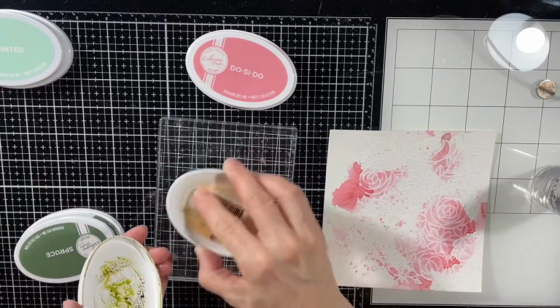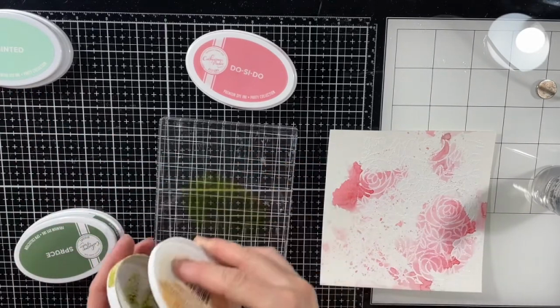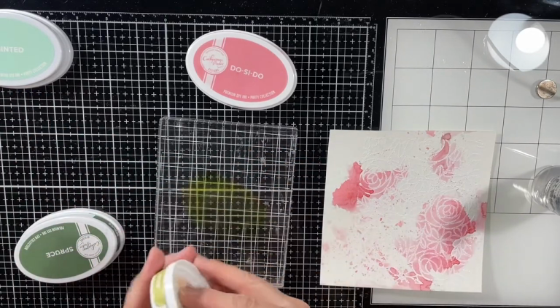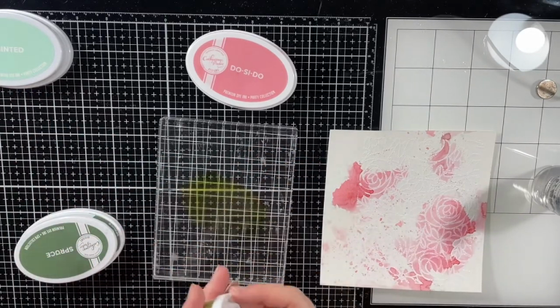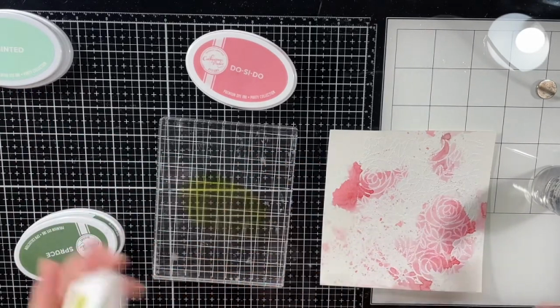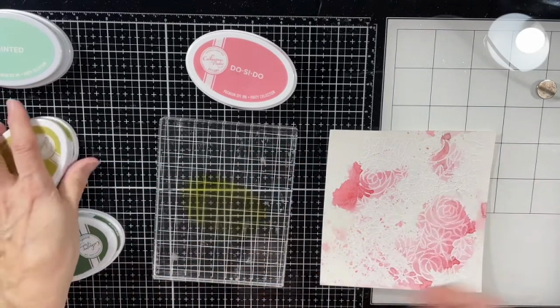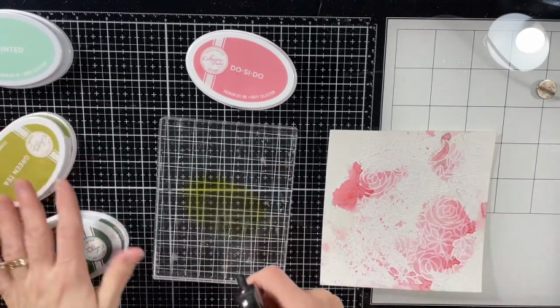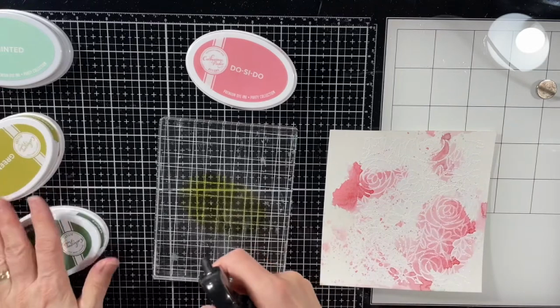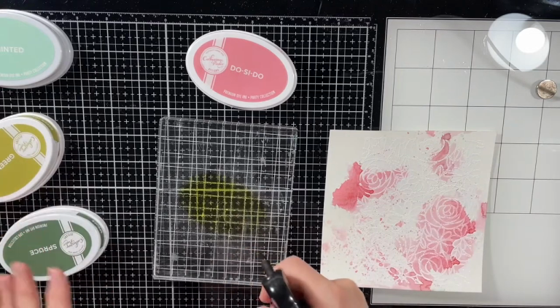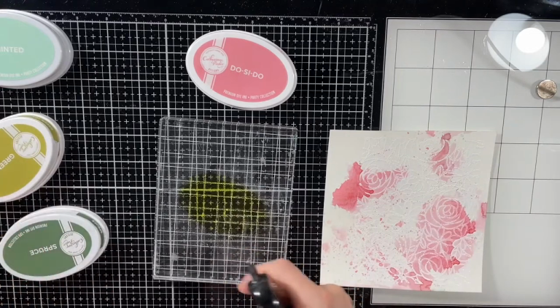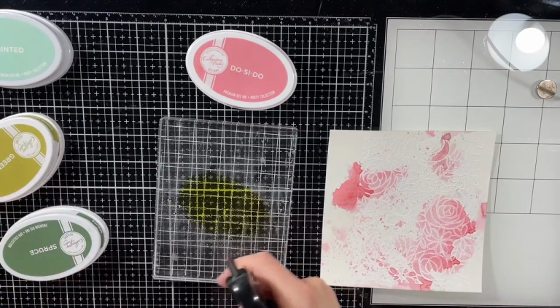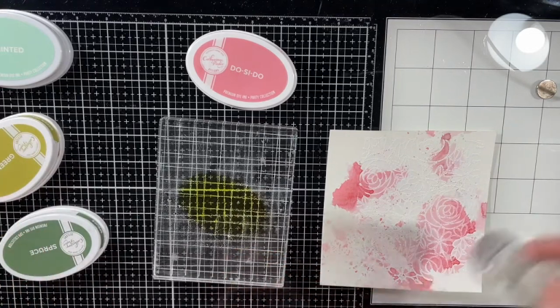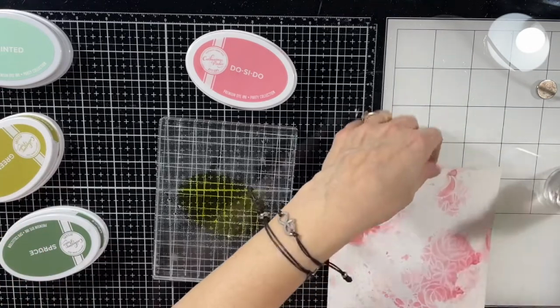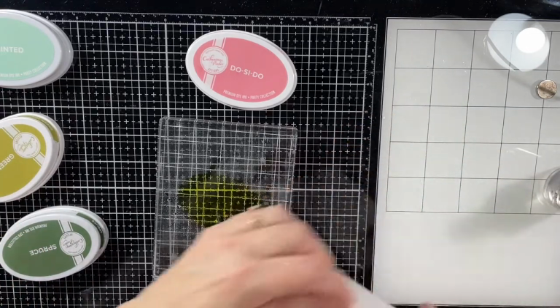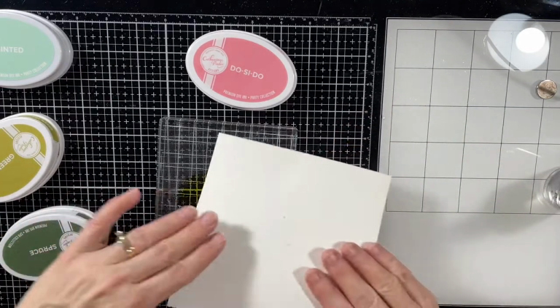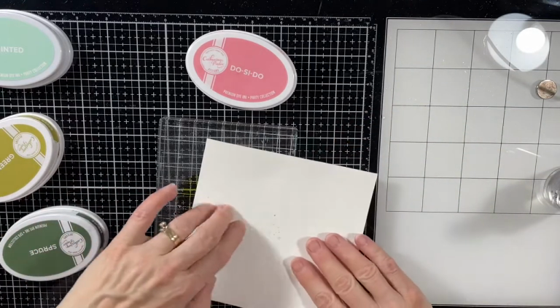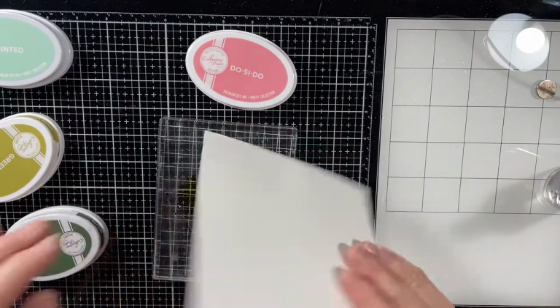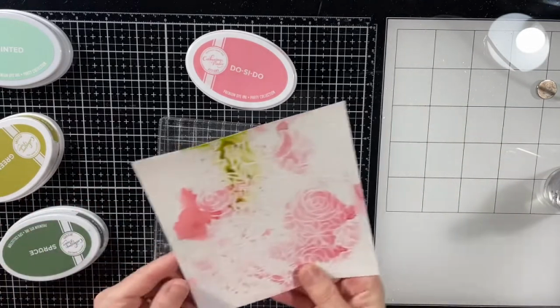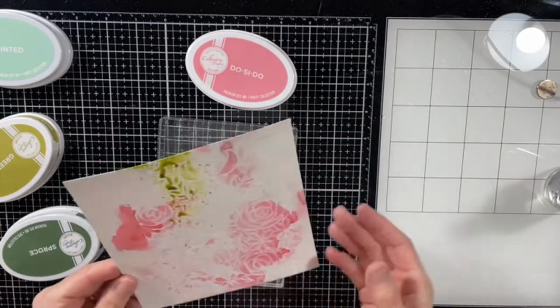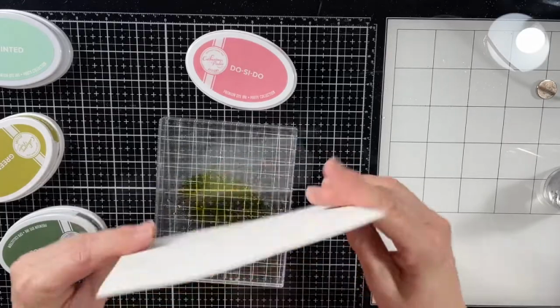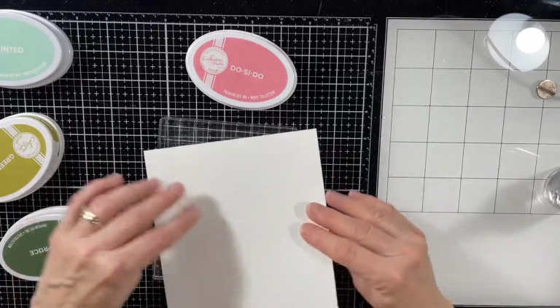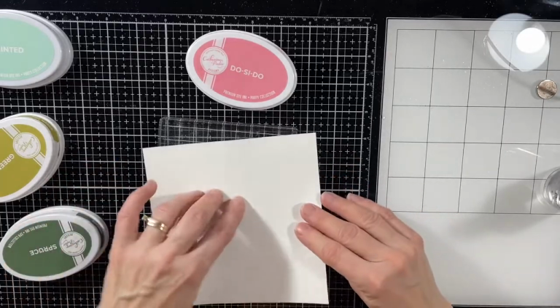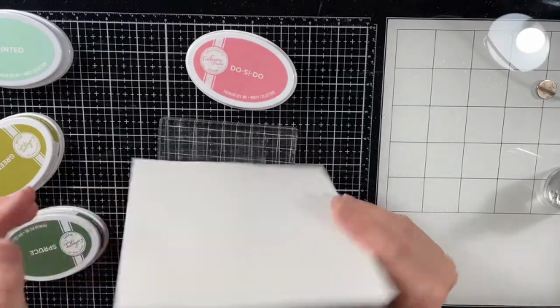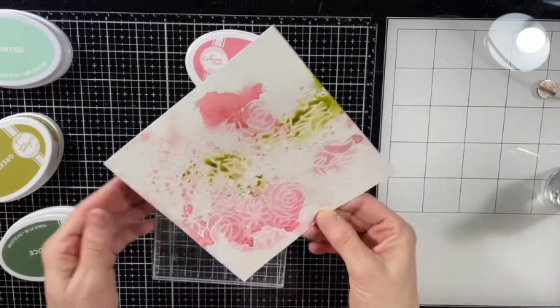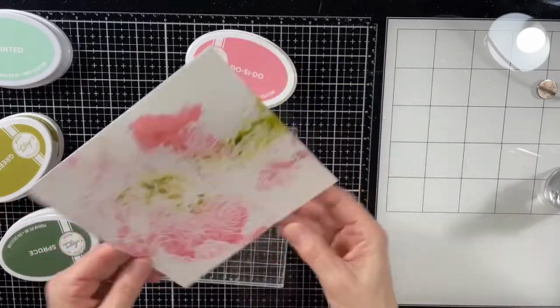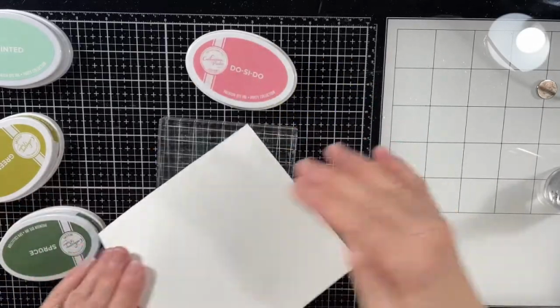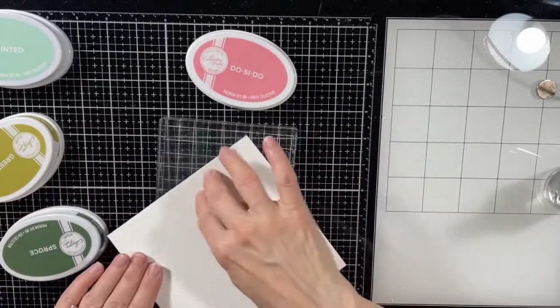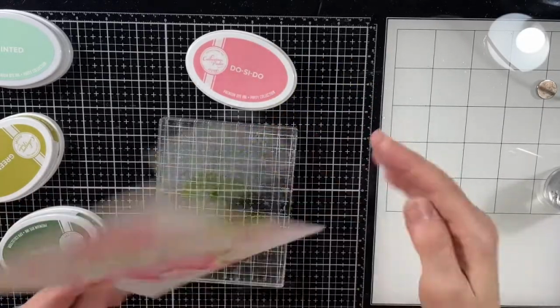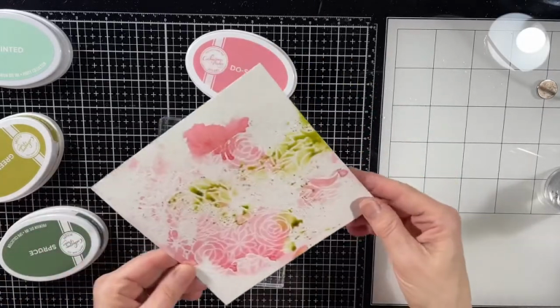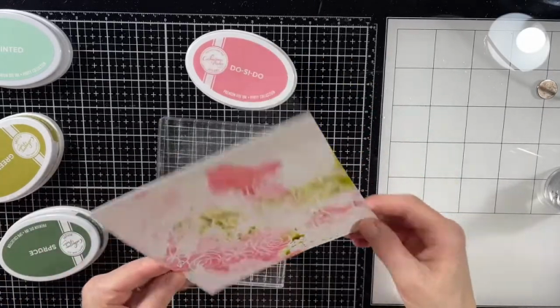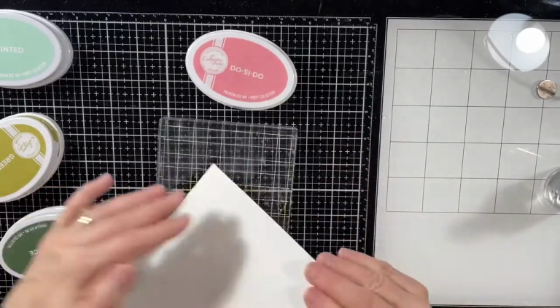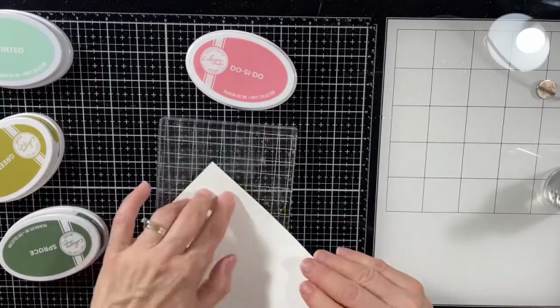Okay, so that was the Do-Si-Do and now I'm using green tea. Instead of jibber-jabbering through the whole thing, I'm going to speed up the video and play some music and I'll come back in a little bit and chat with you.